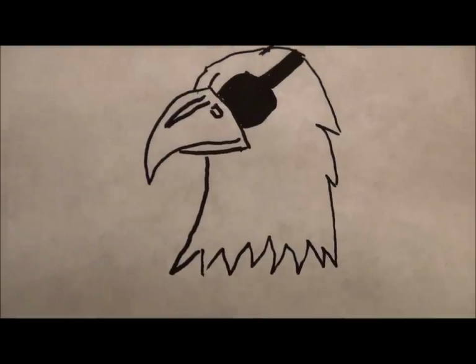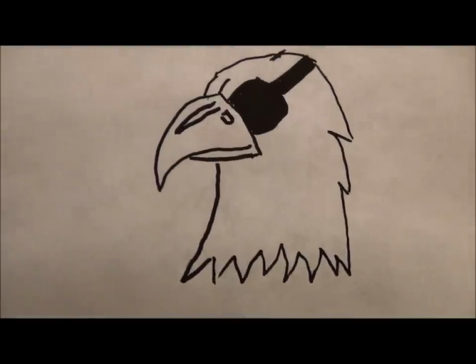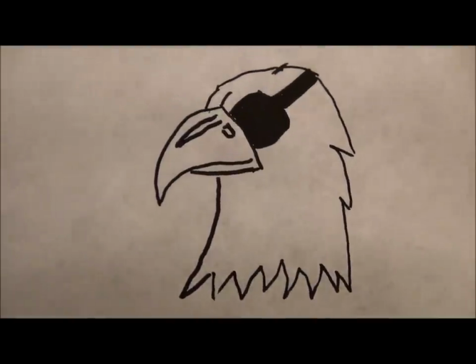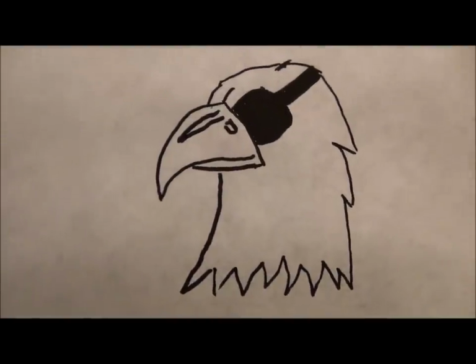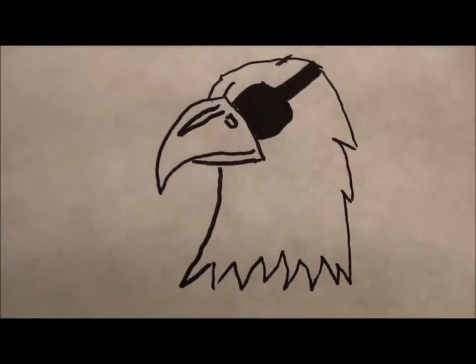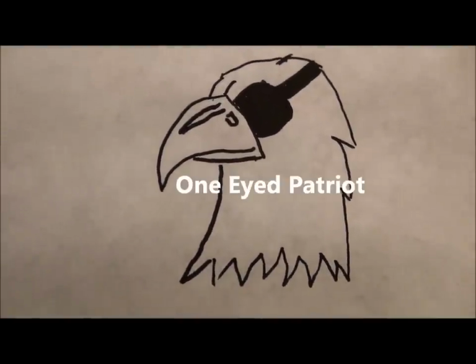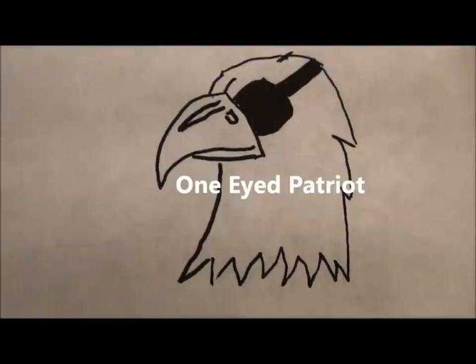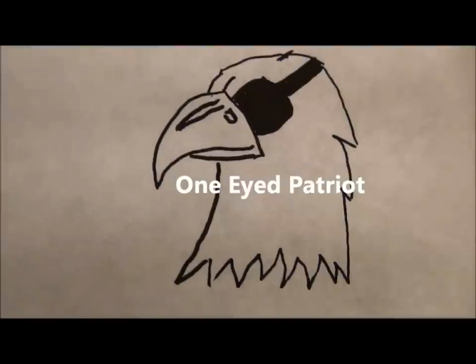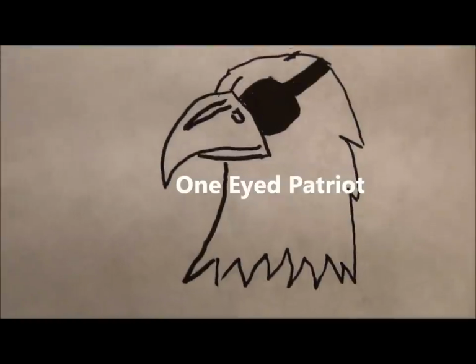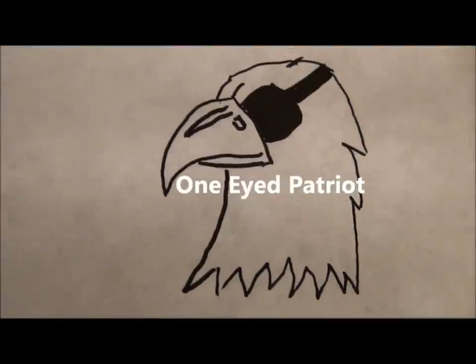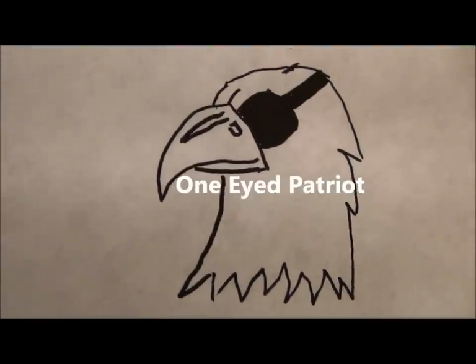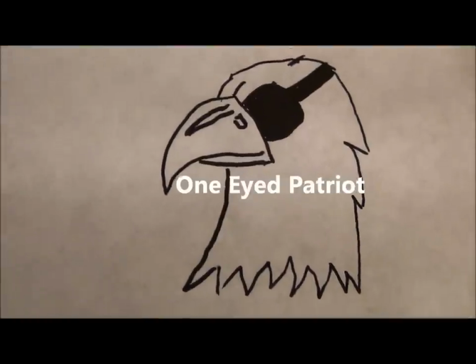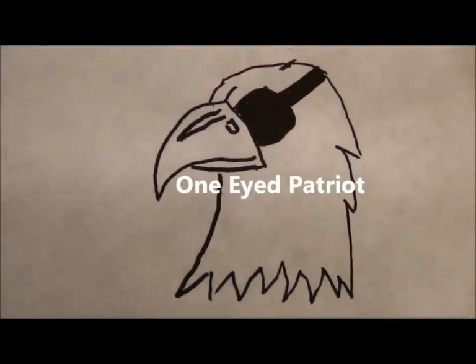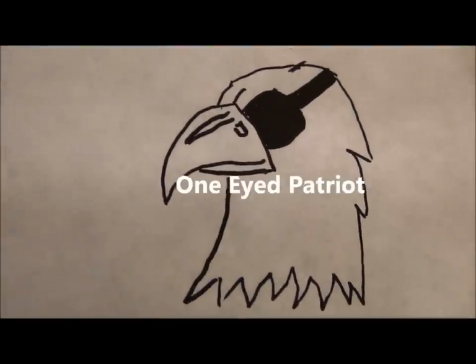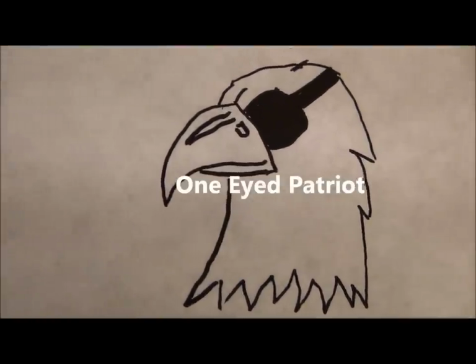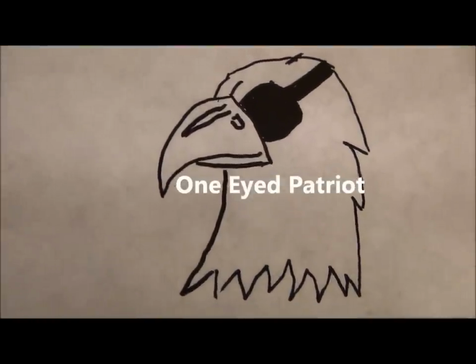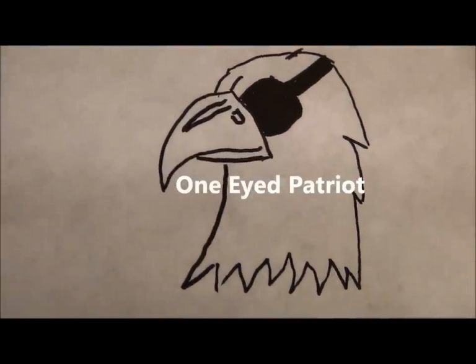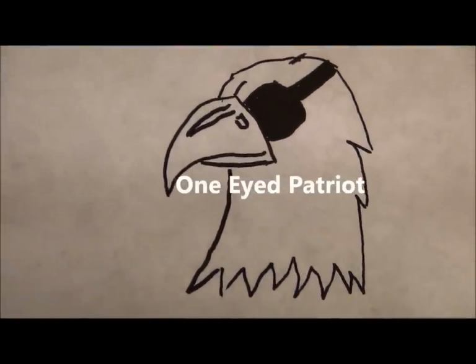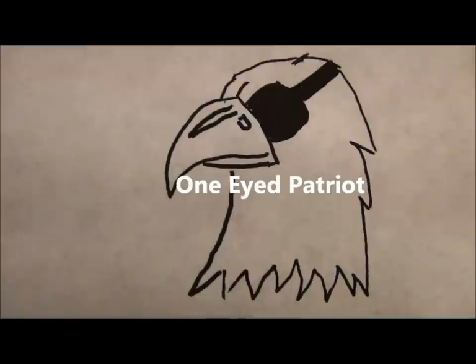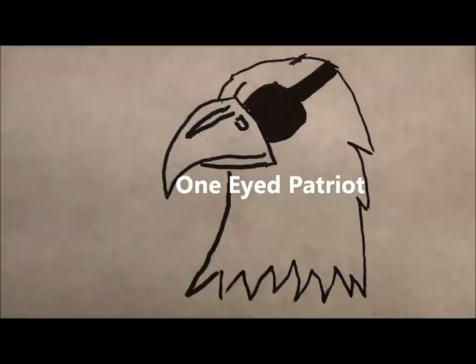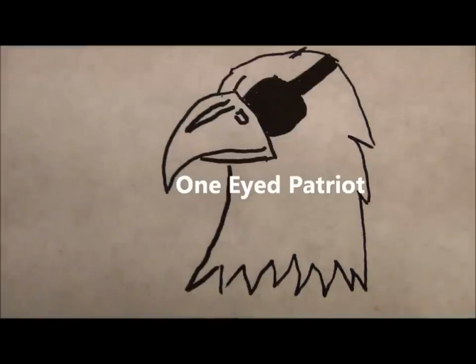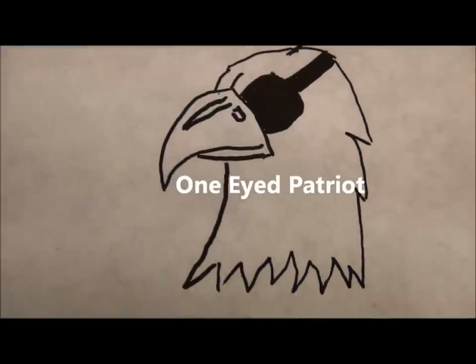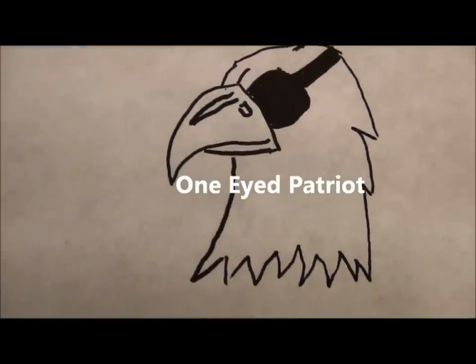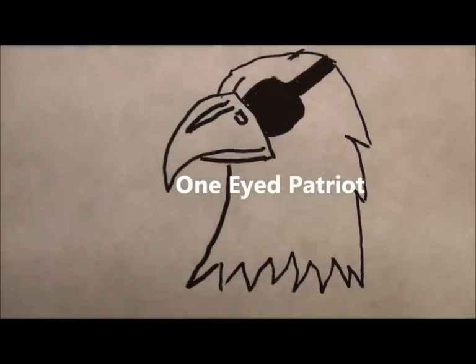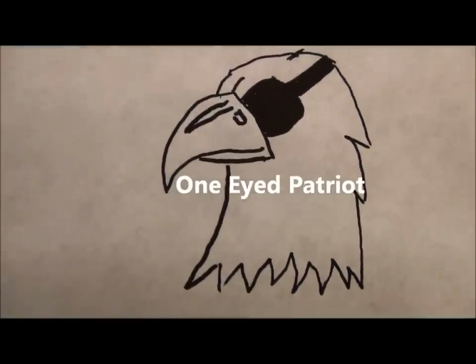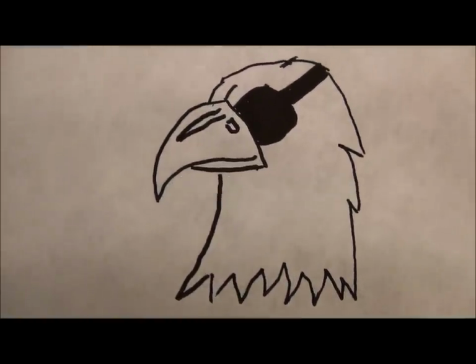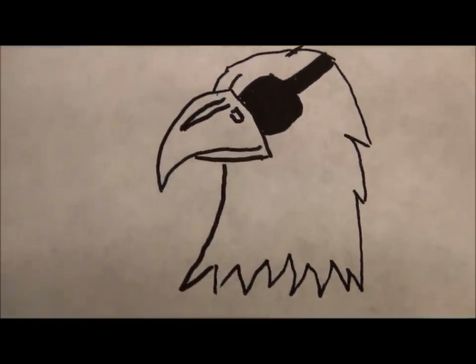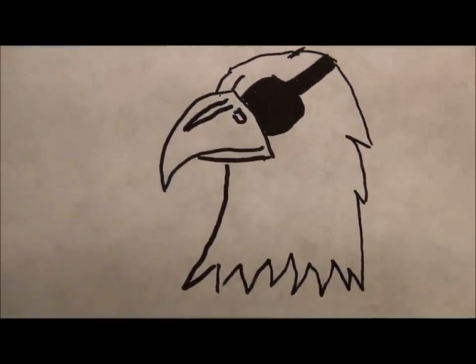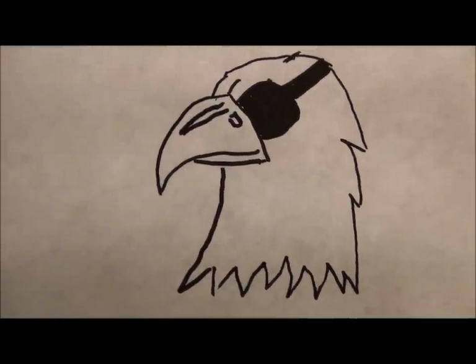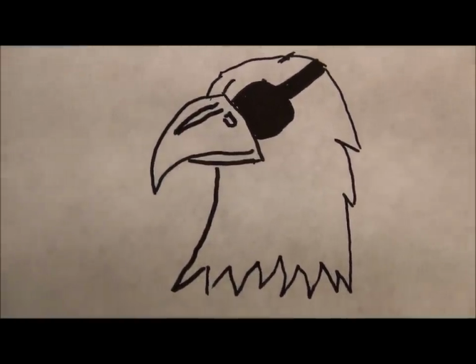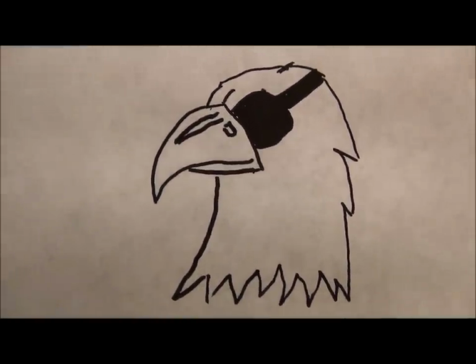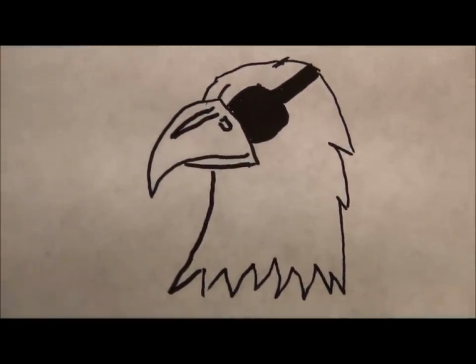Hello again, this is the One-Eyed Patriot. On this video, I want to share with you how to install a Caldwell XLA bipod. So stay tuned.